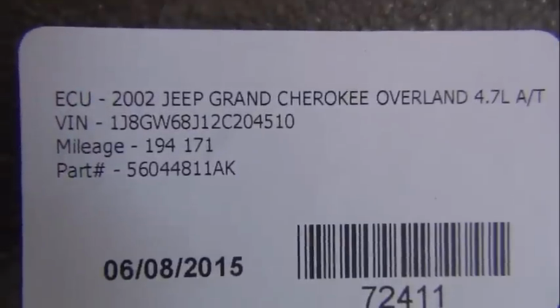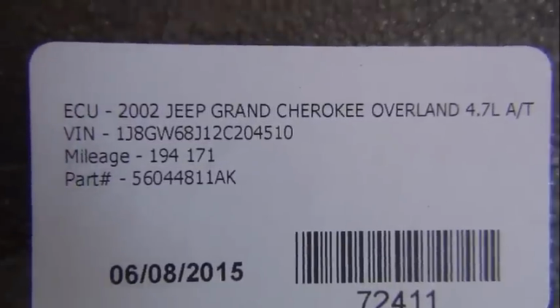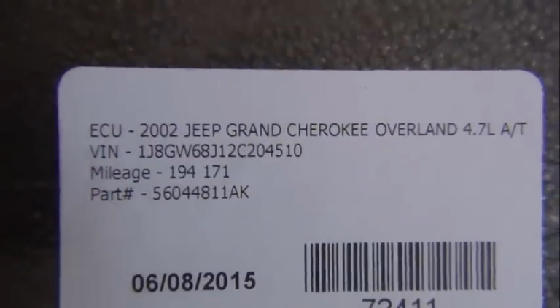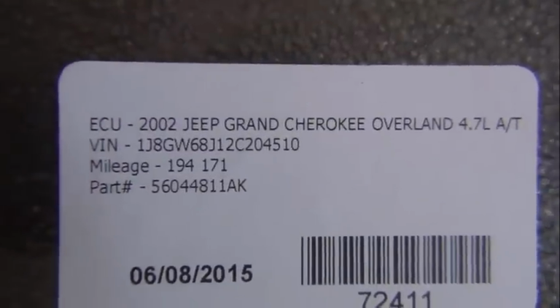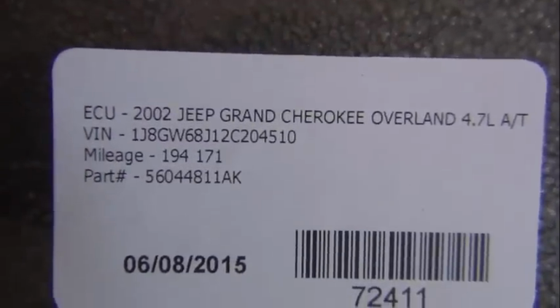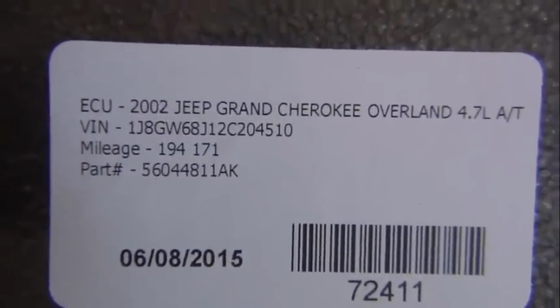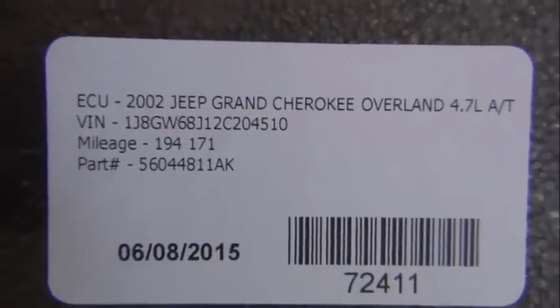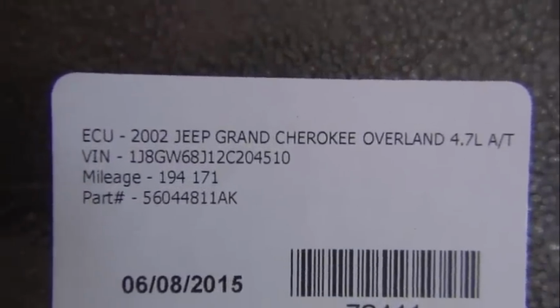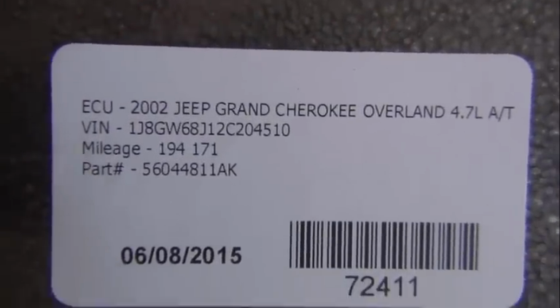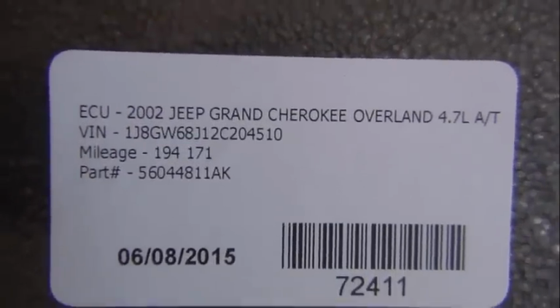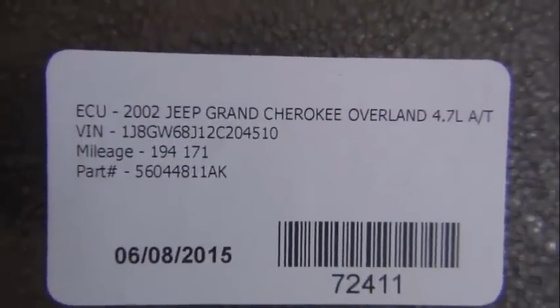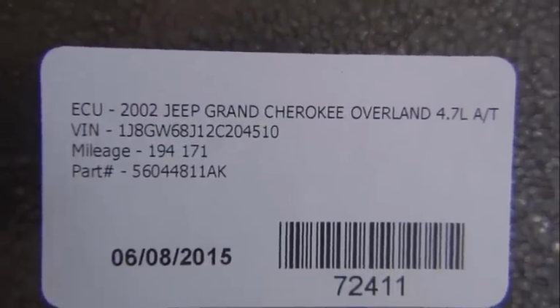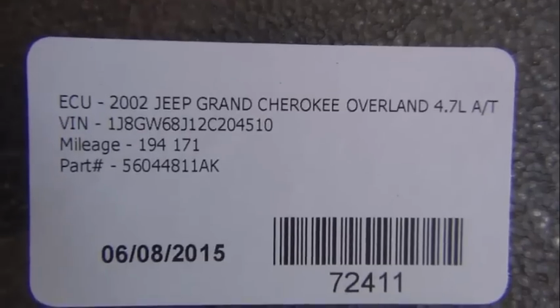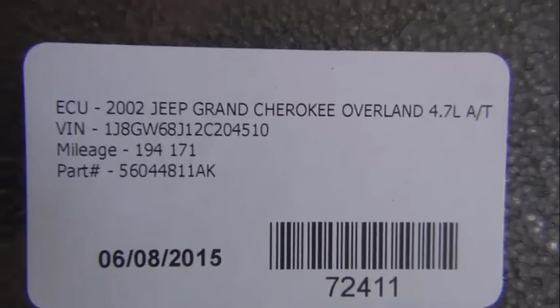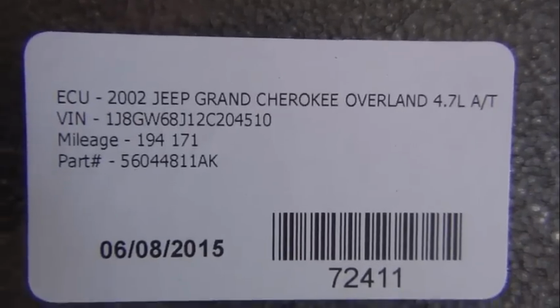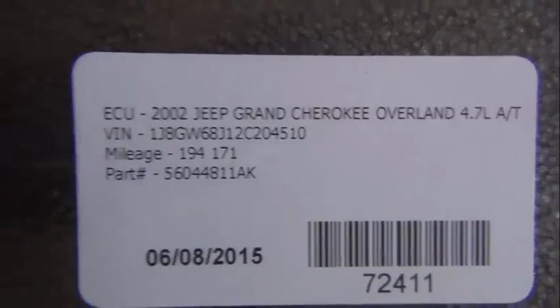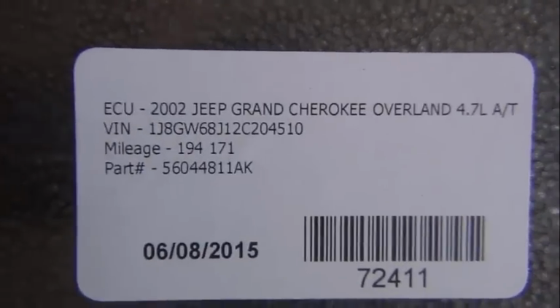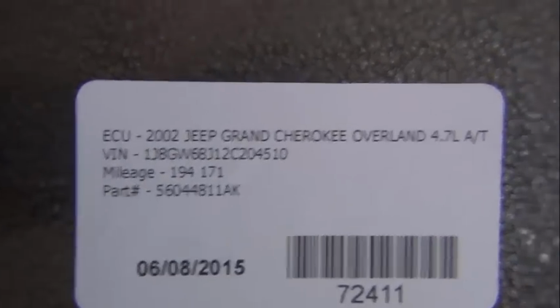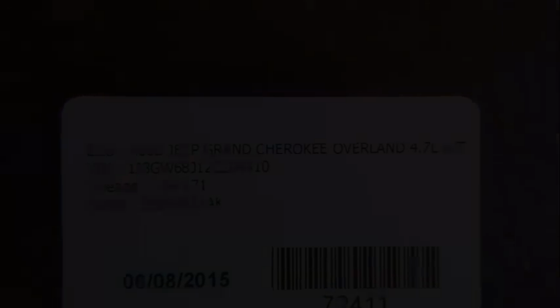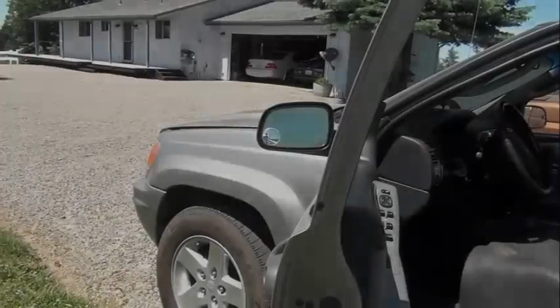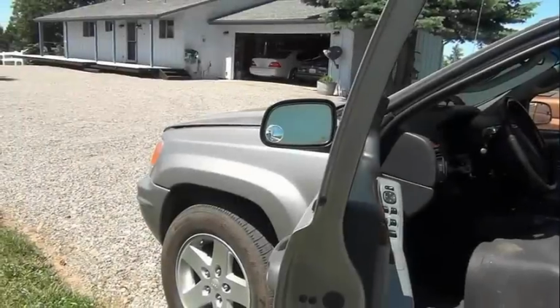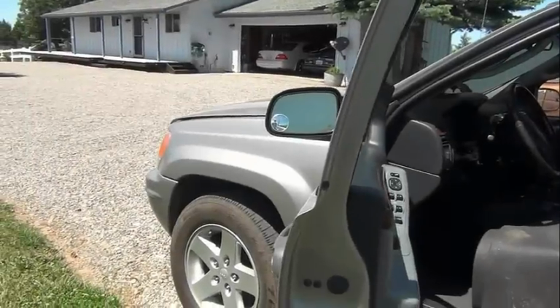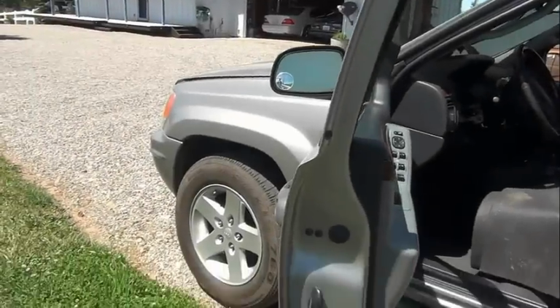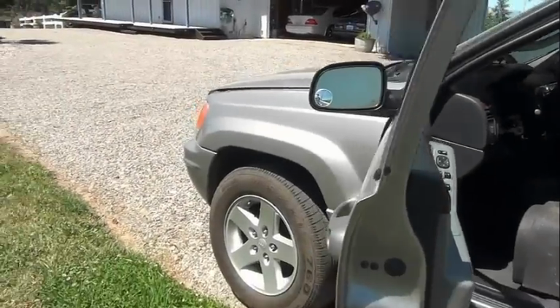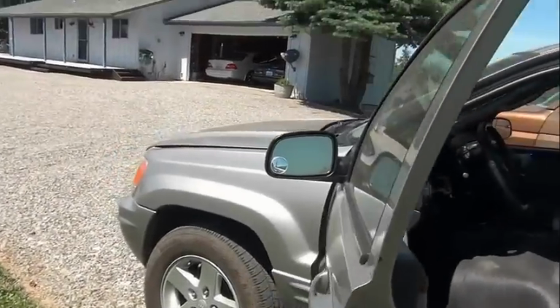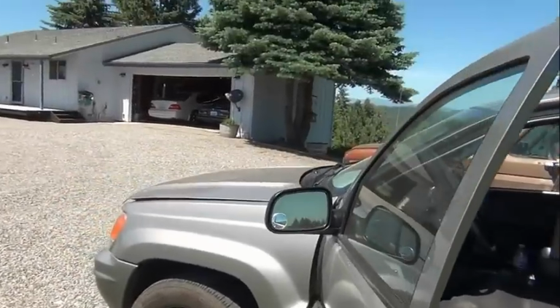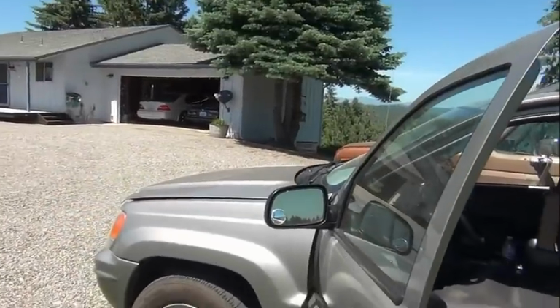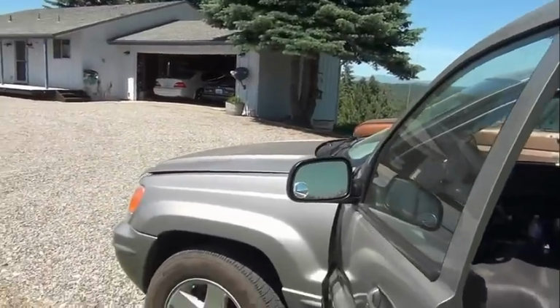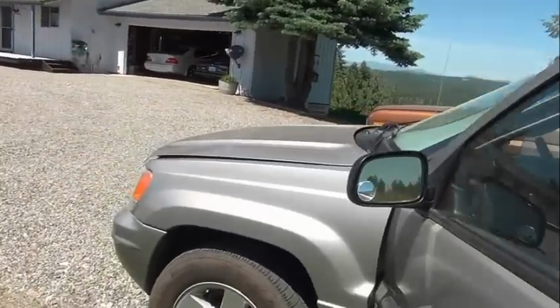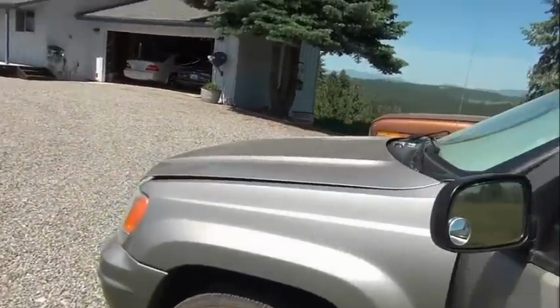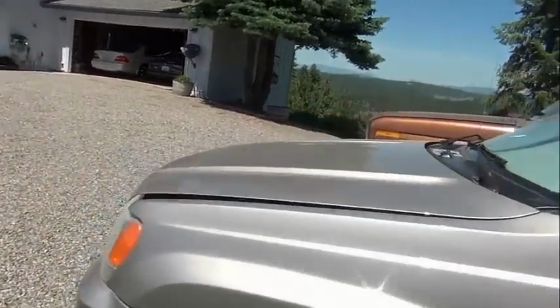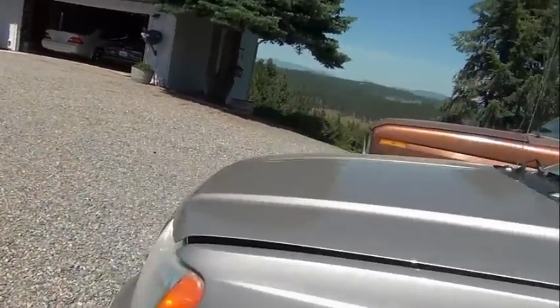There's yesterday's date, the Jeep Overland, the VIN number, the mileage, and the part number. This is the Jeep that it's going into.